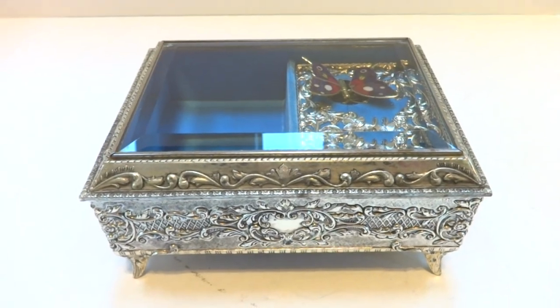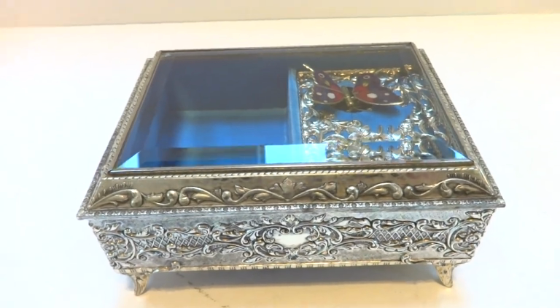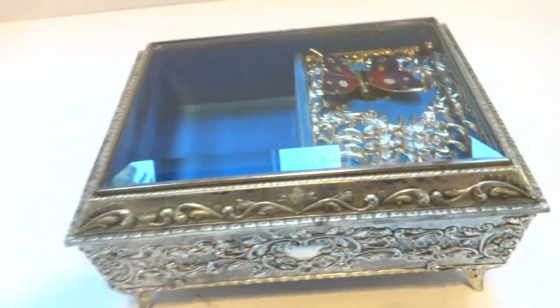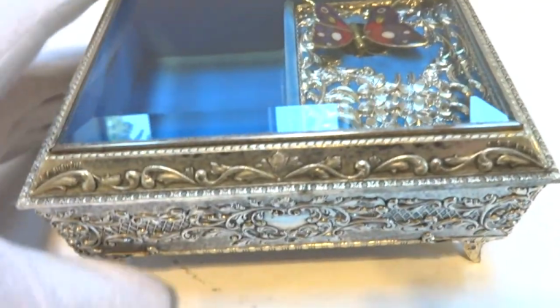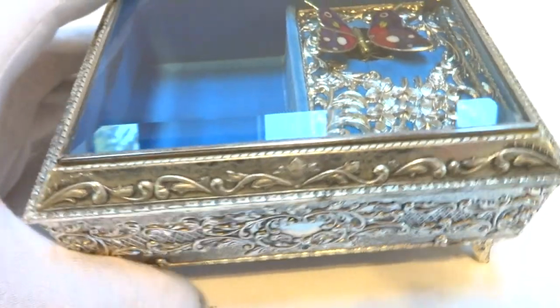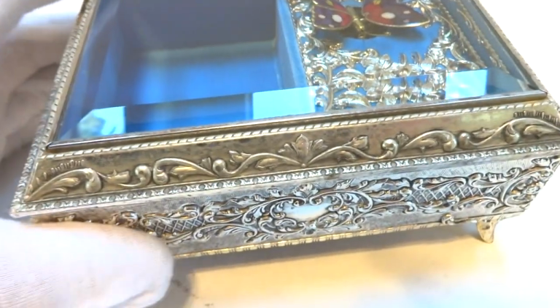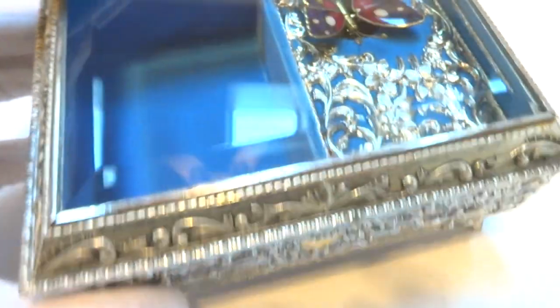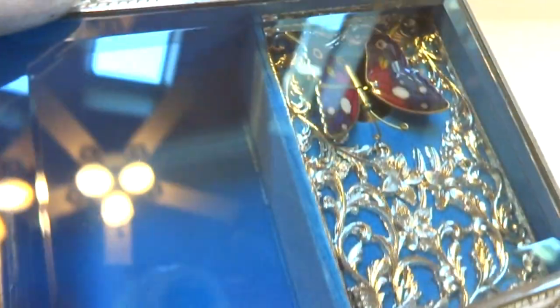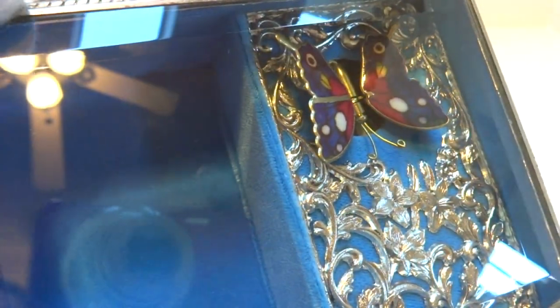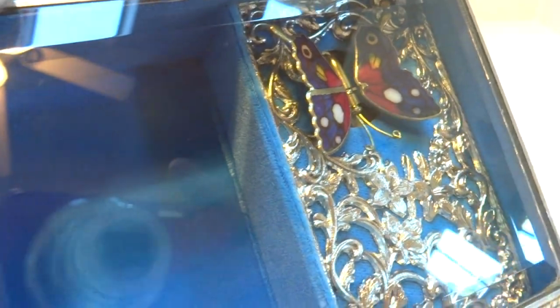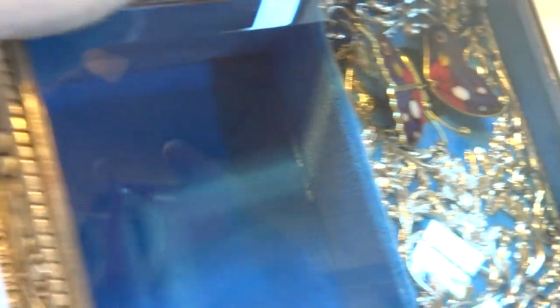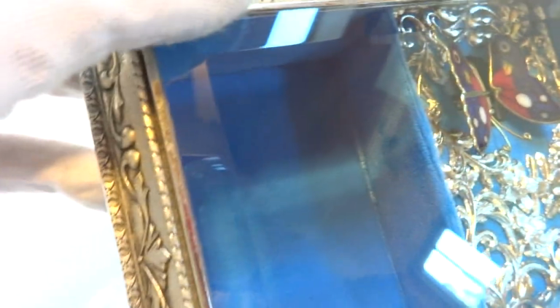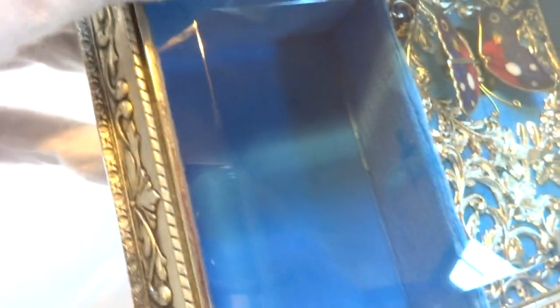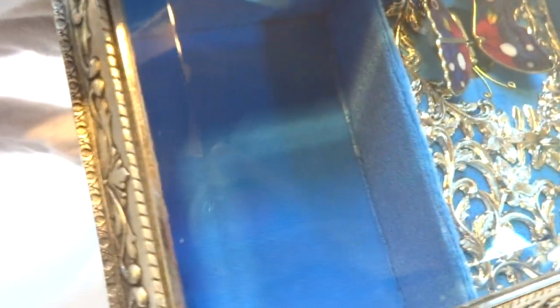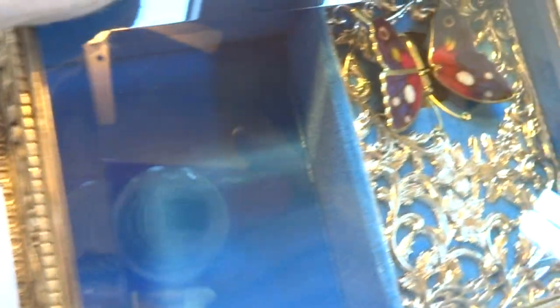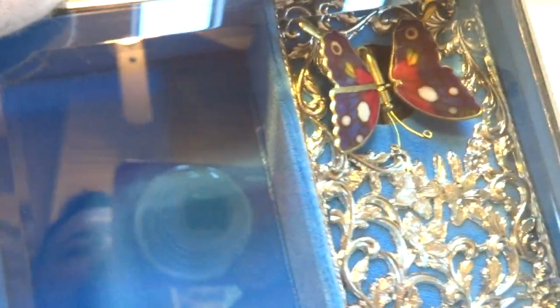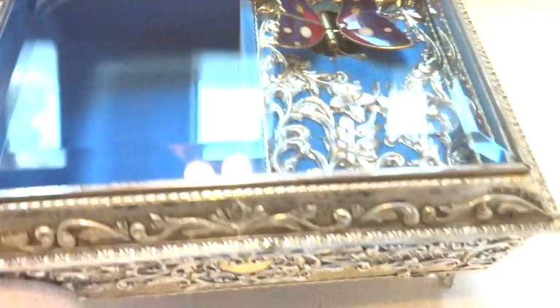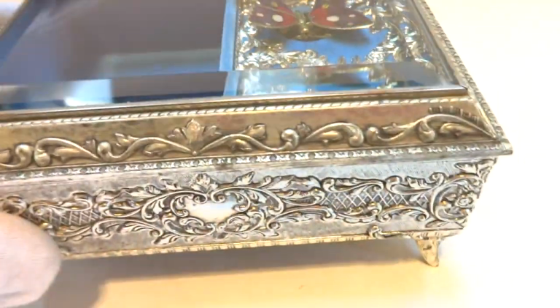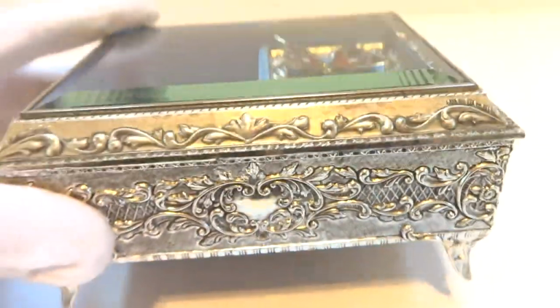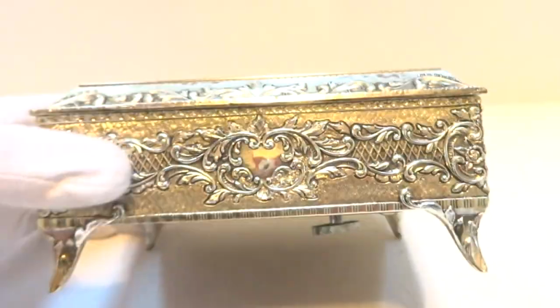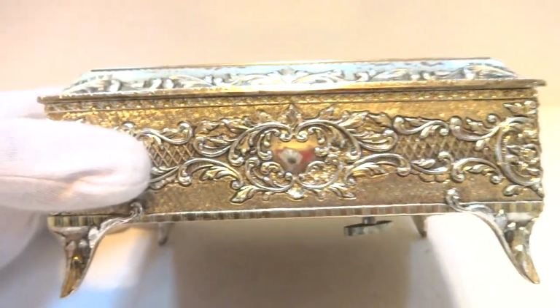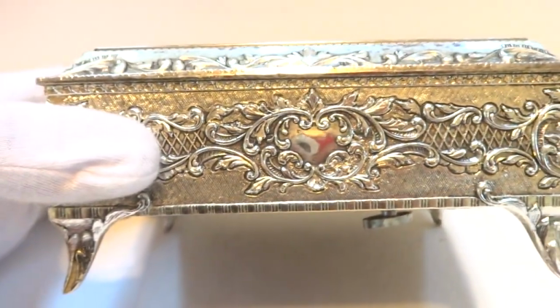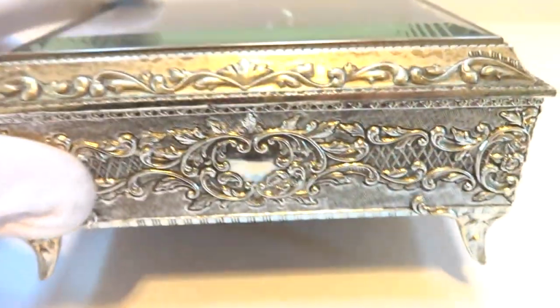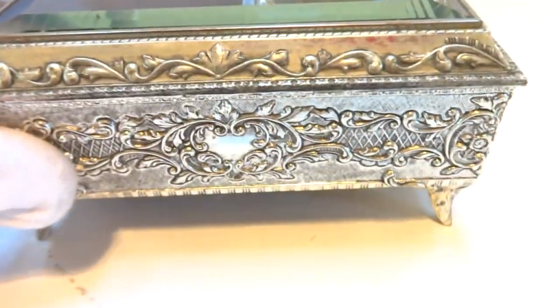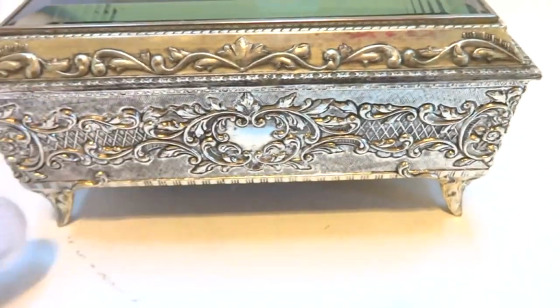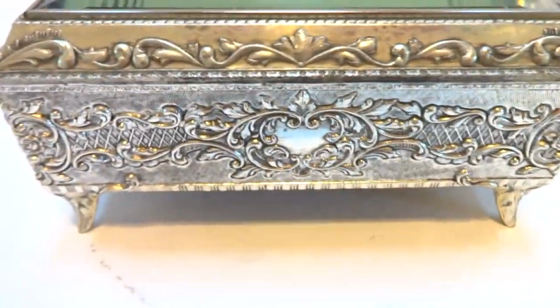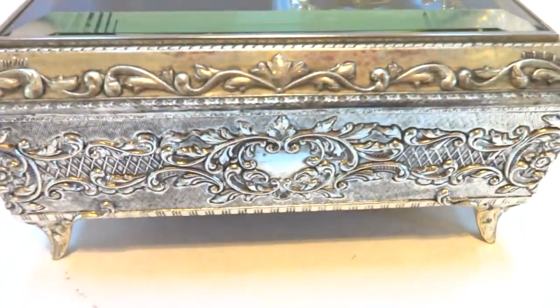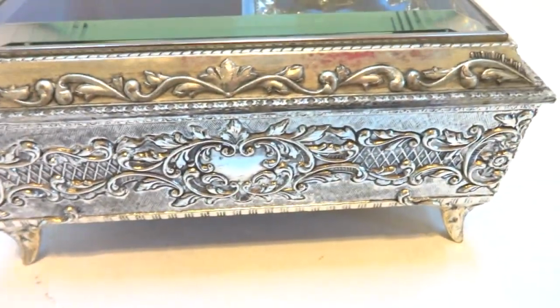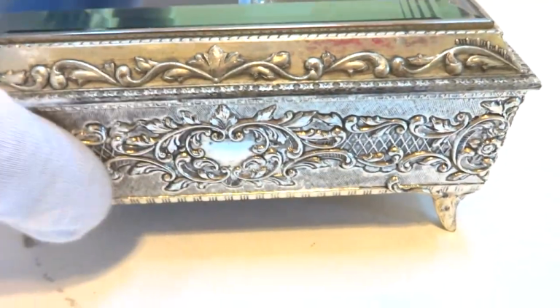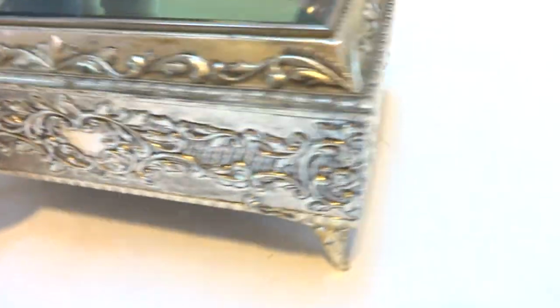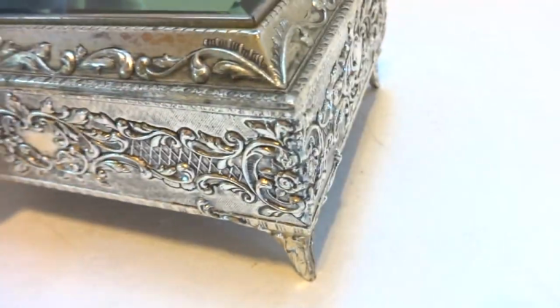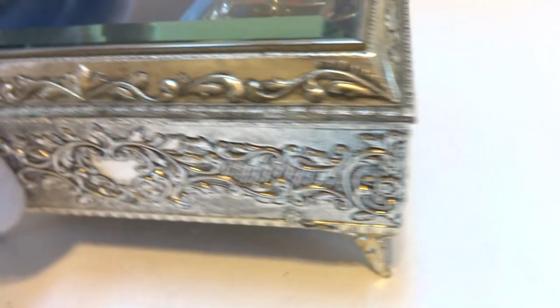I'm making a video to demonstrate this vintage musical automaton butterfly jewelry box. The case is silver plate with an antique patina as designed.